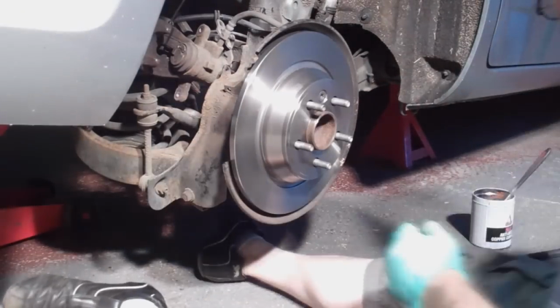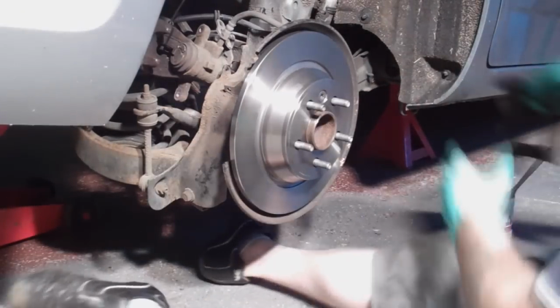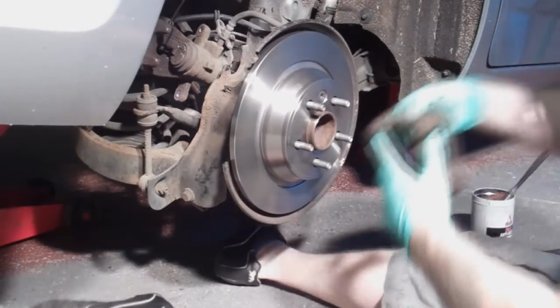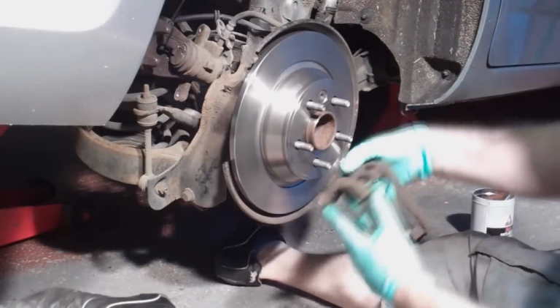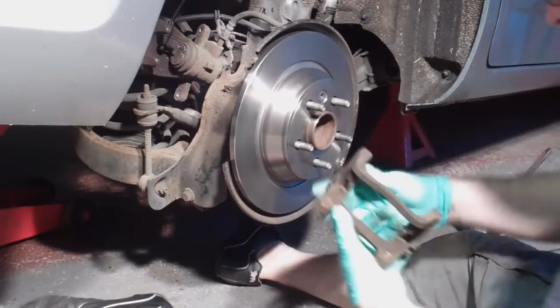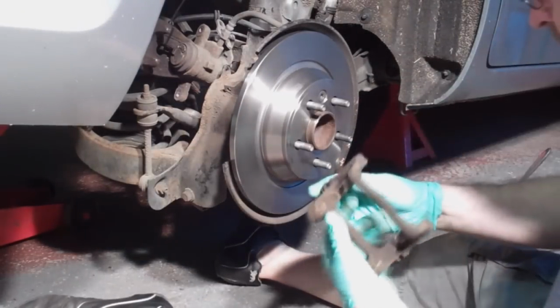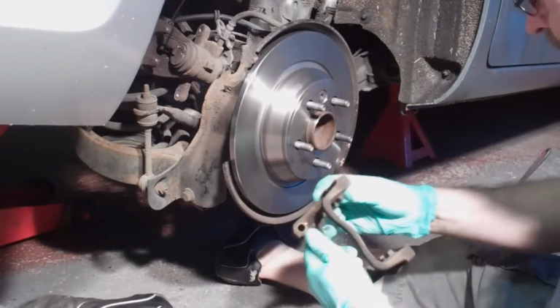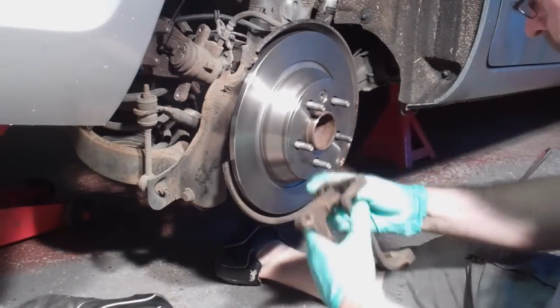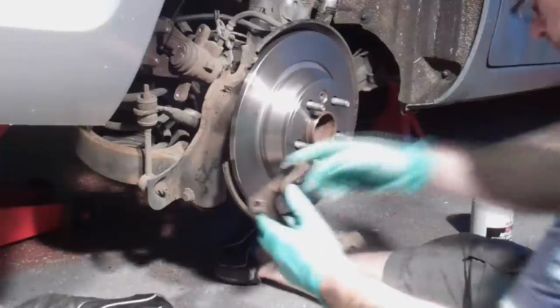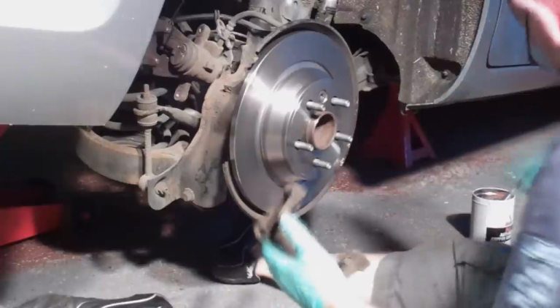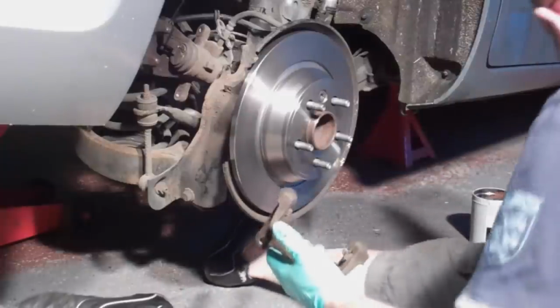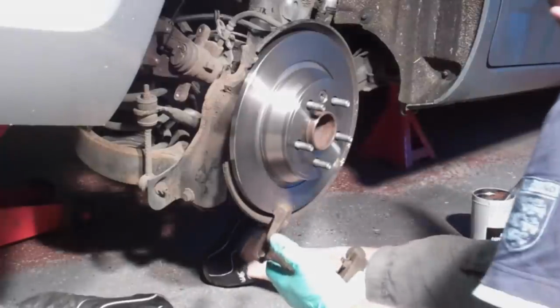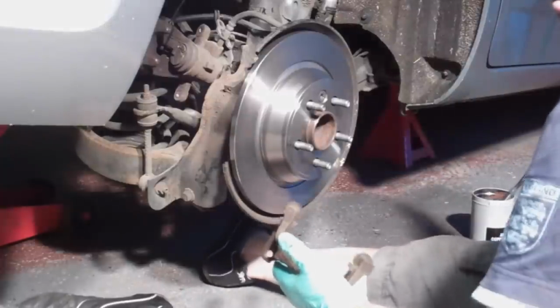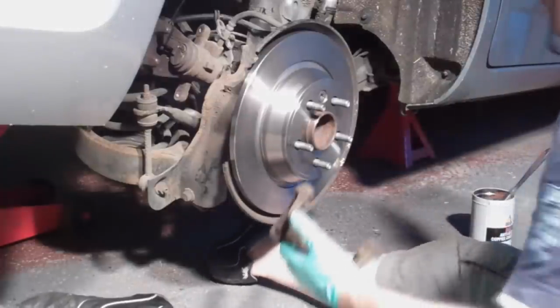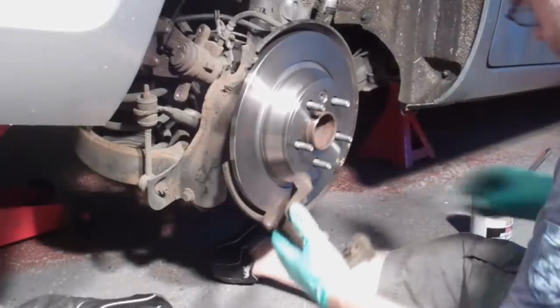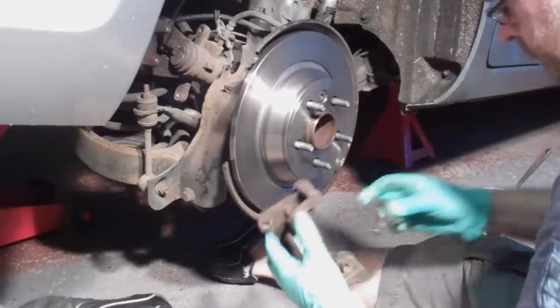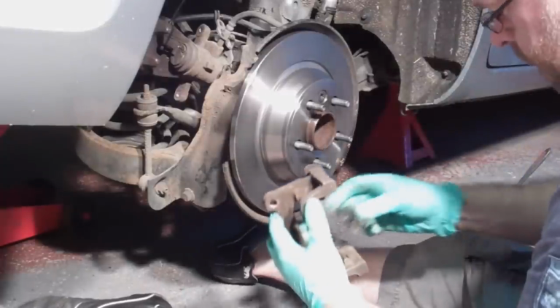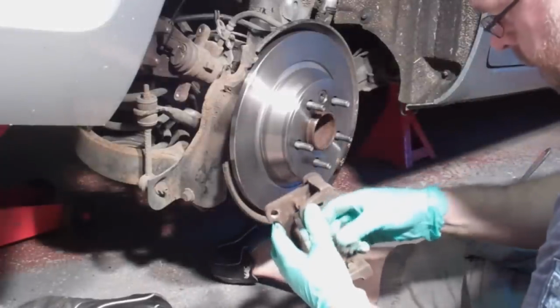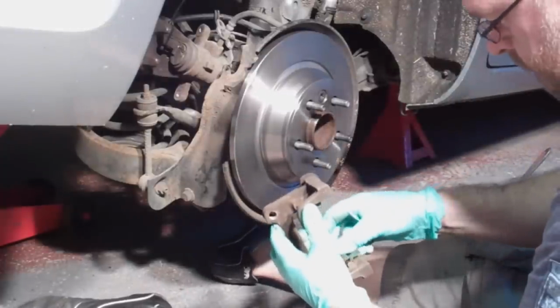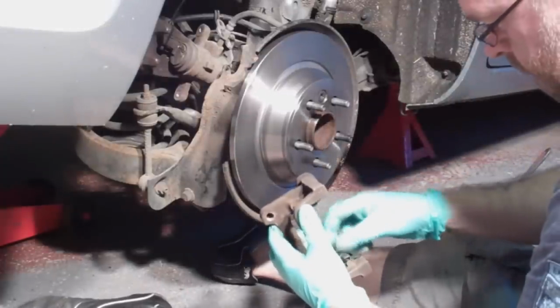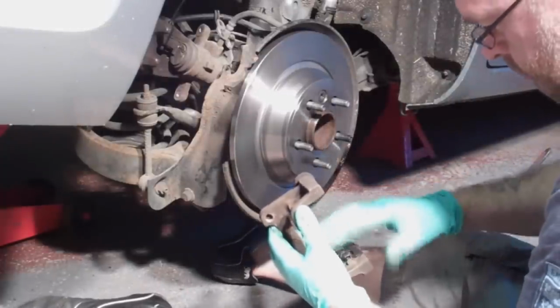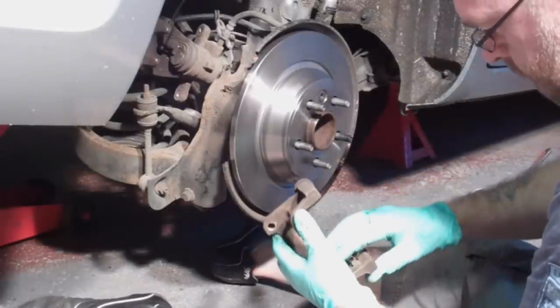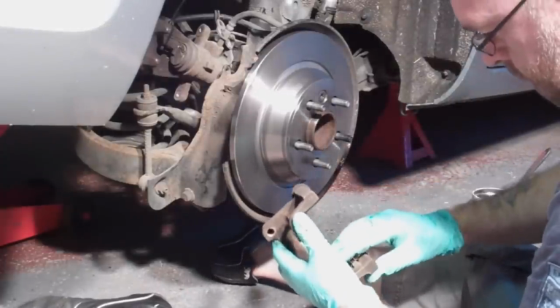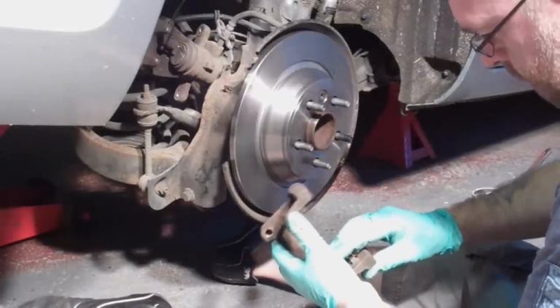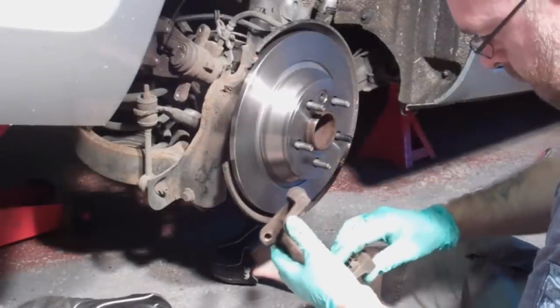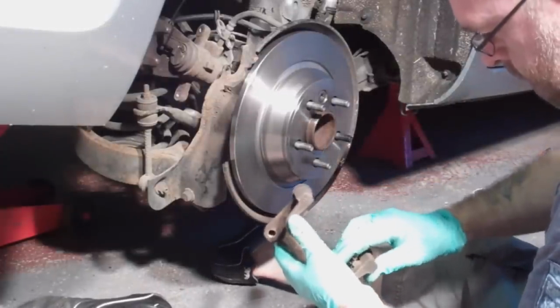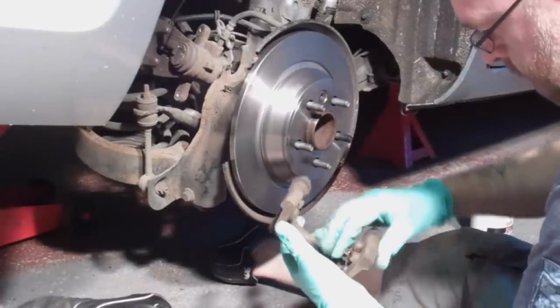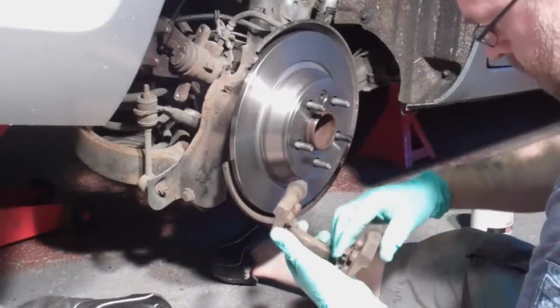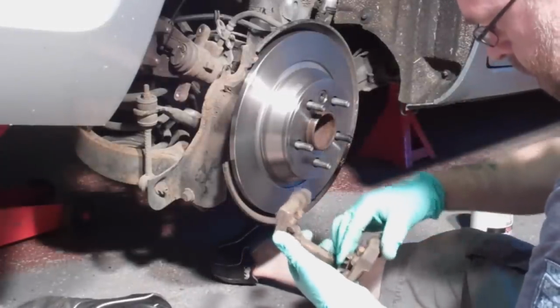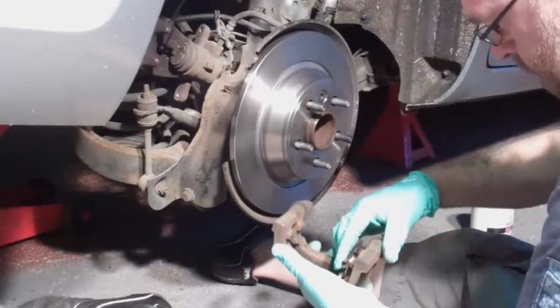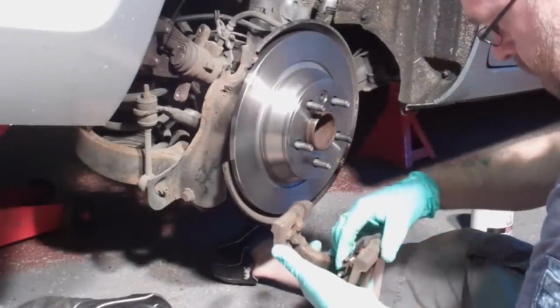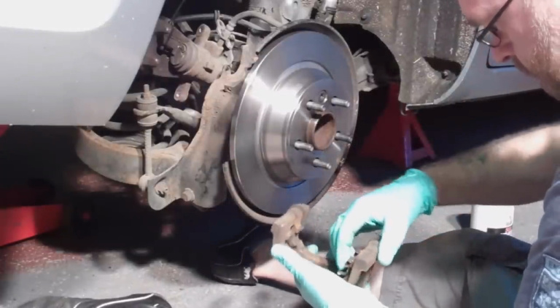After cleaning the caliper mounting bracket with a wire brush, refit the two guide clips and put a dab of copper grease in the grooves where the pads fit.